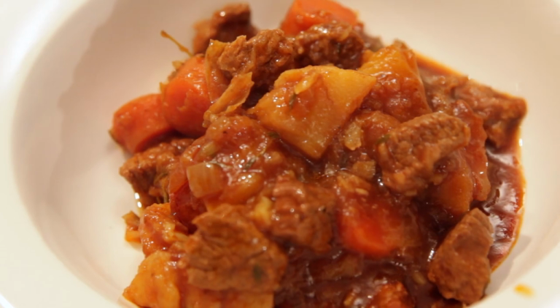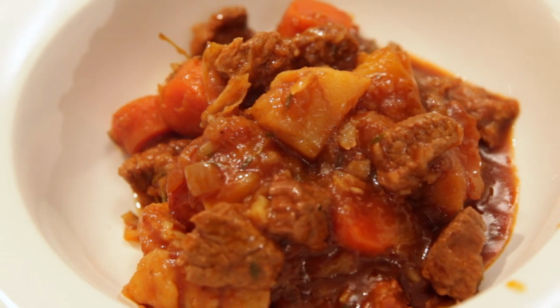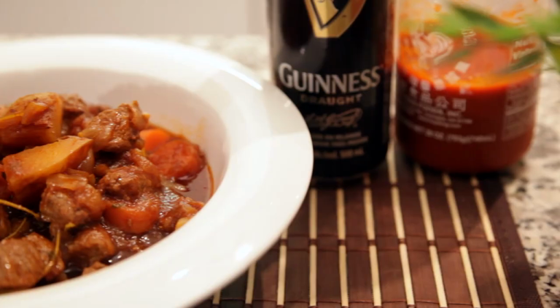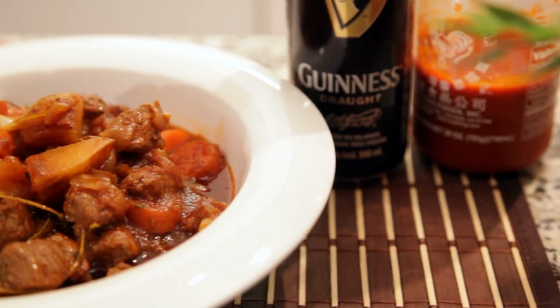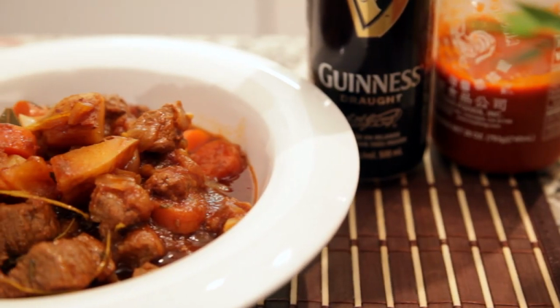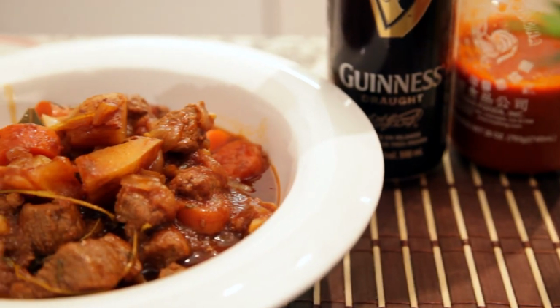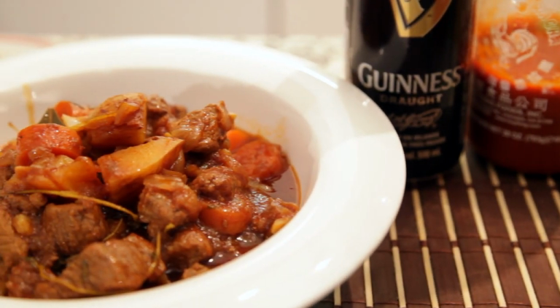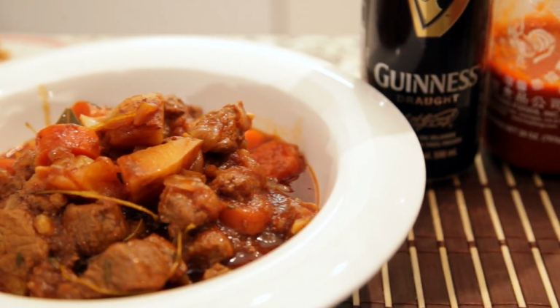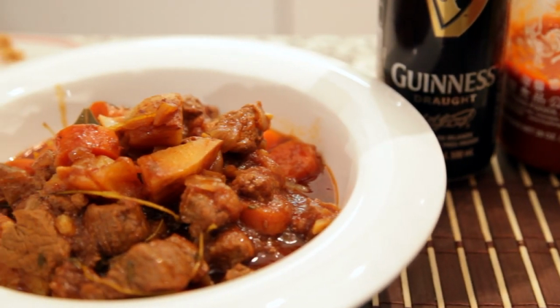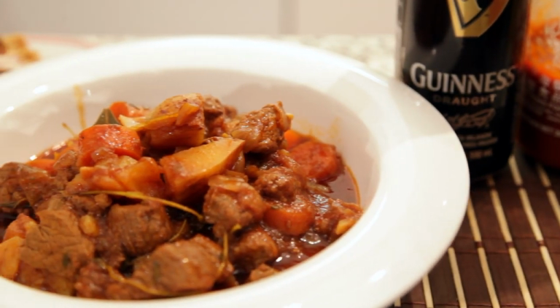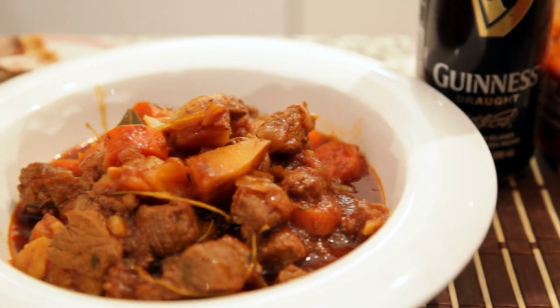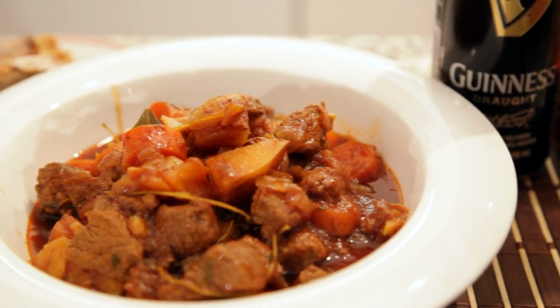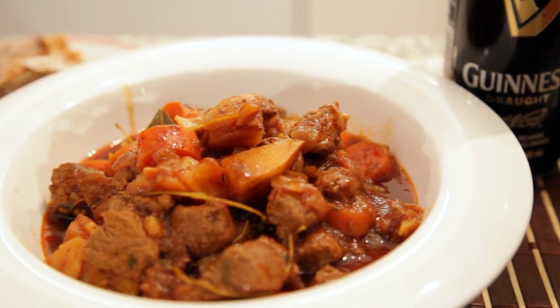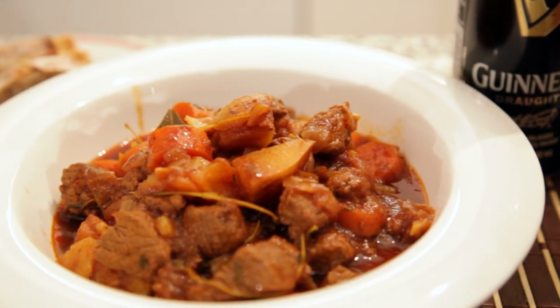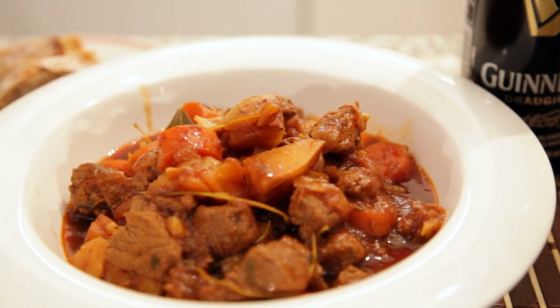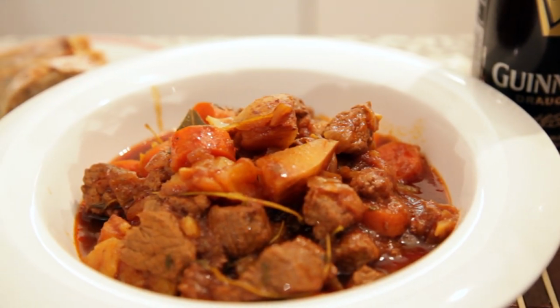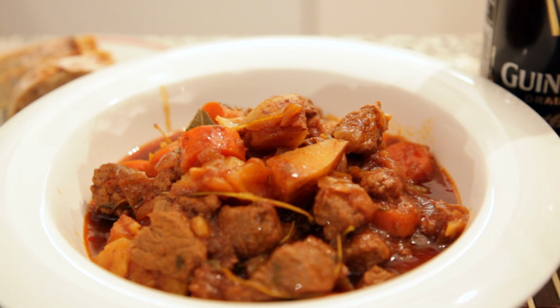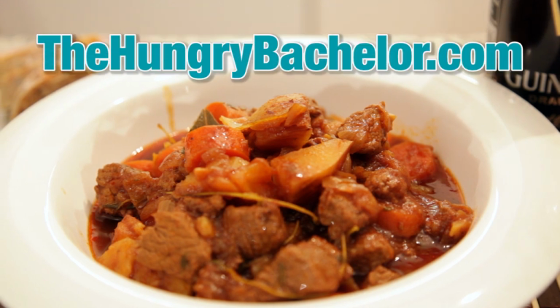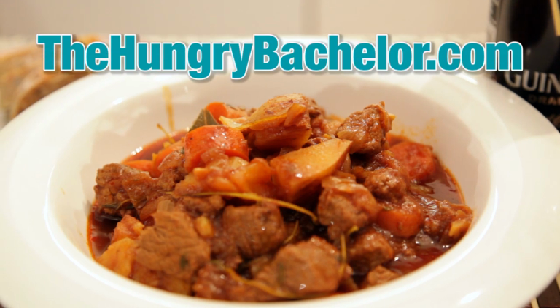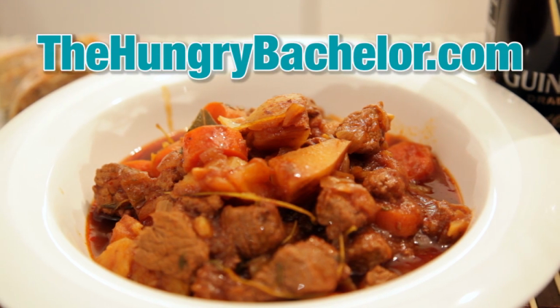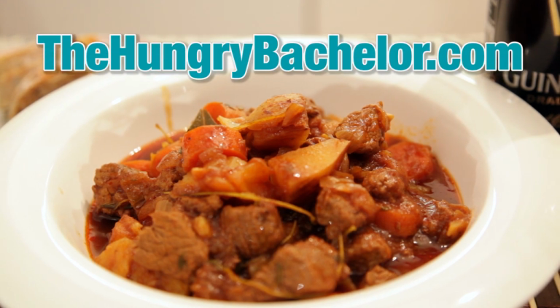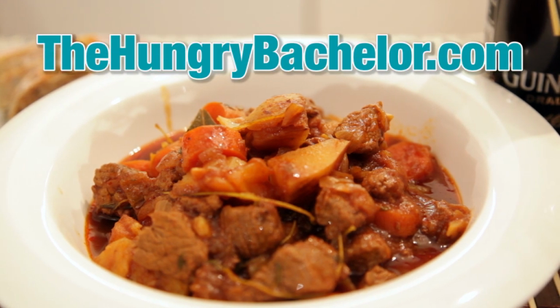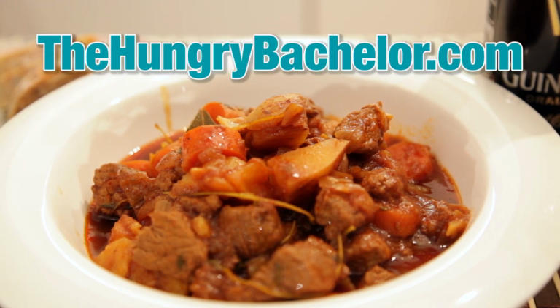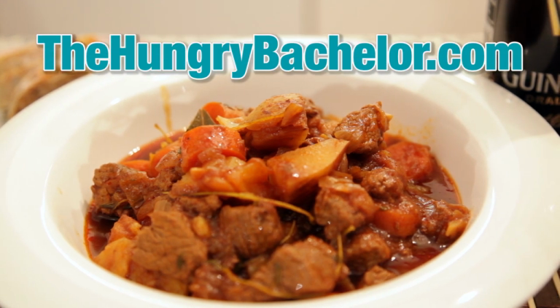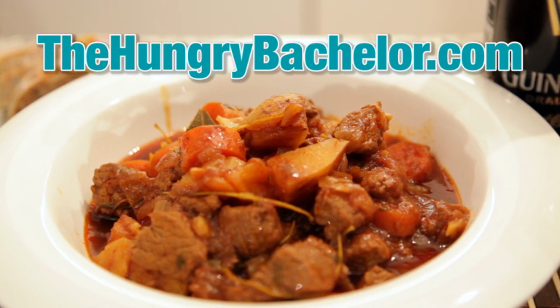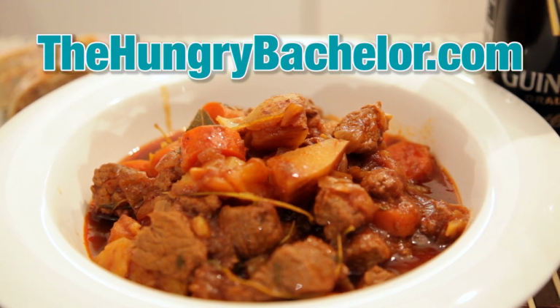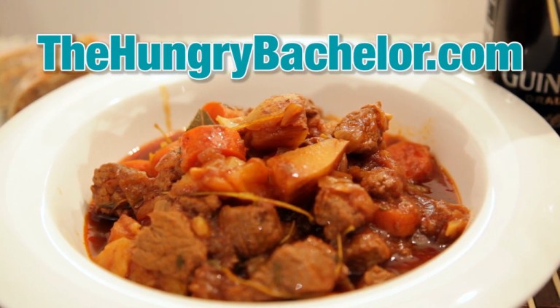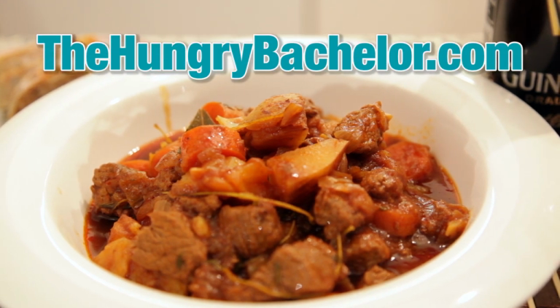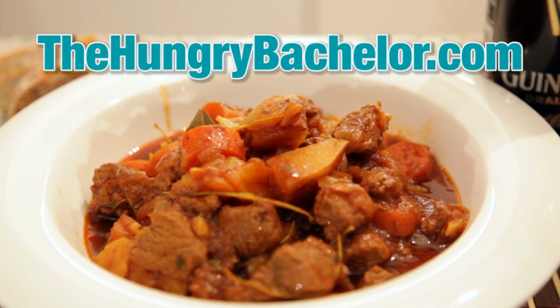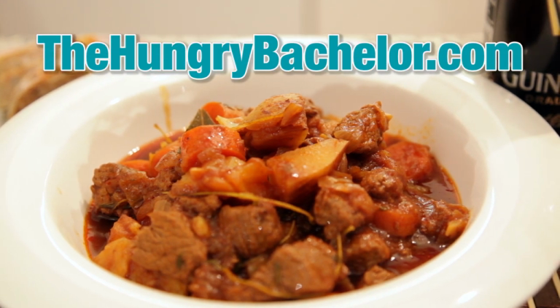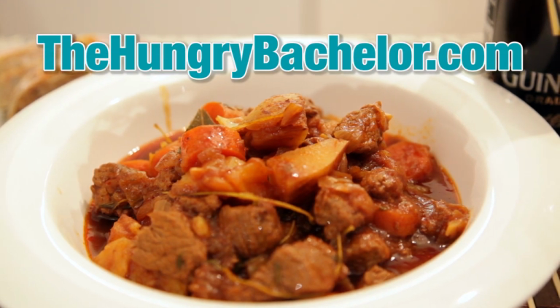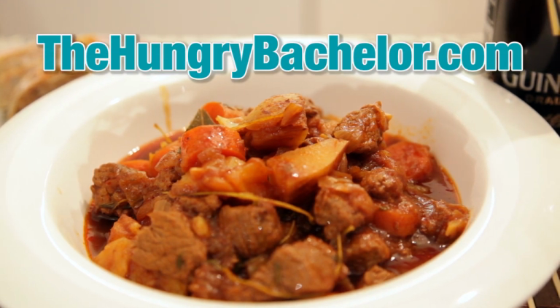And there you have it, comfort food at its finest, Guinness Beef Stew. For the full recipe, visit thehungrybachelor.com and don't forget to subscribe to our YouTube channel for more videos coming soon.